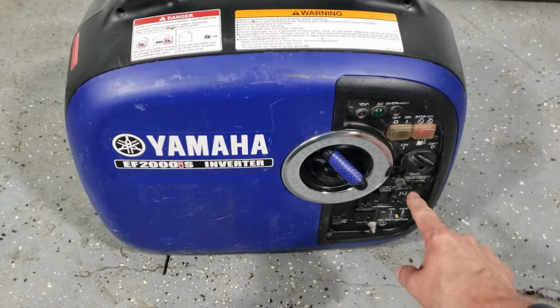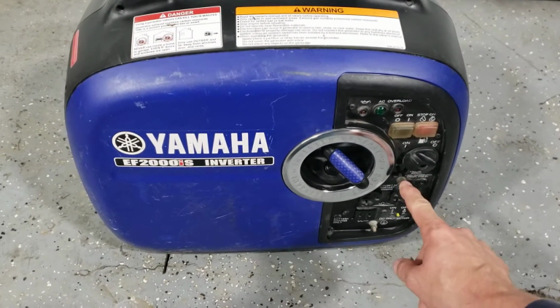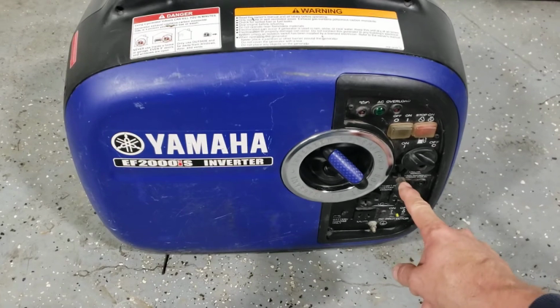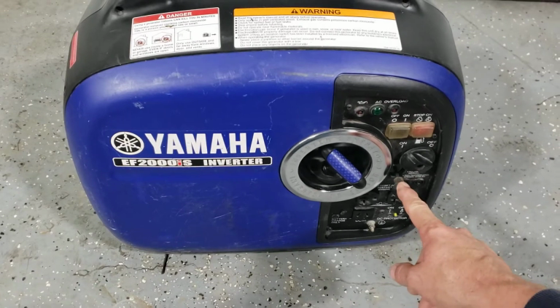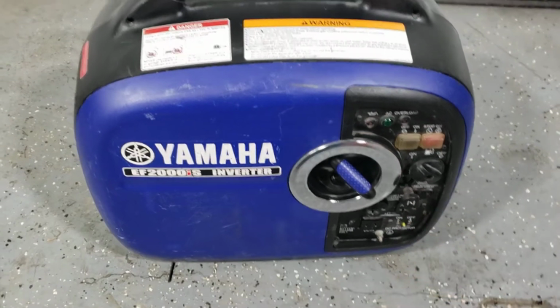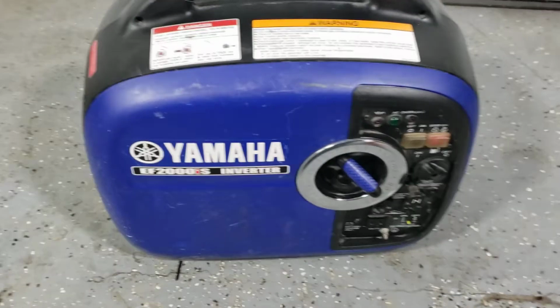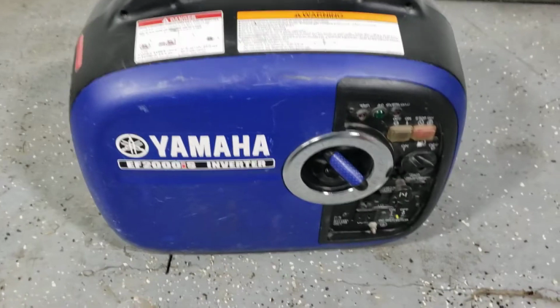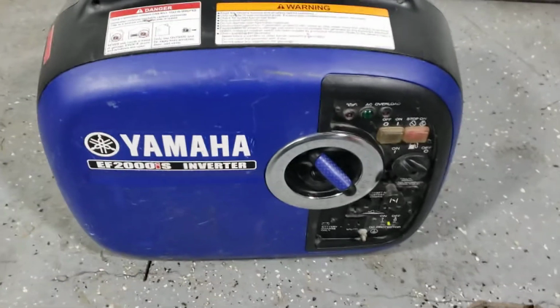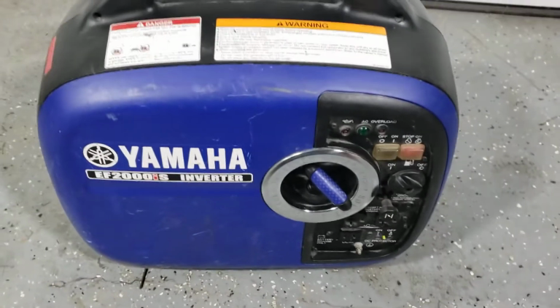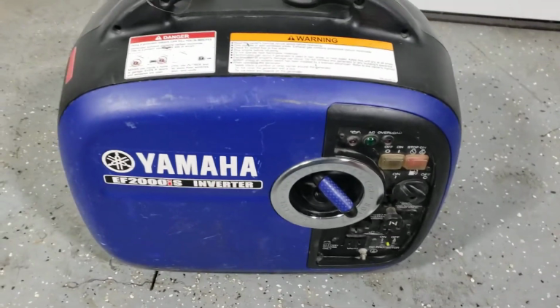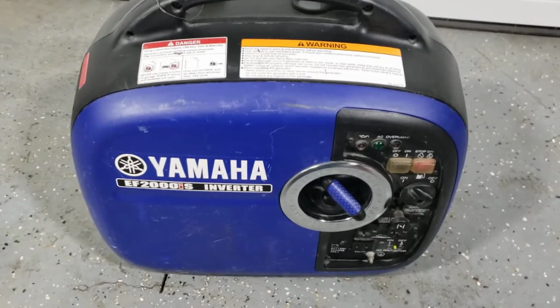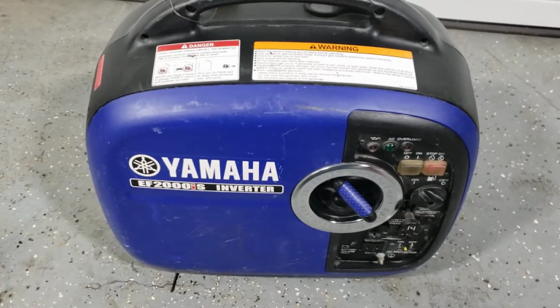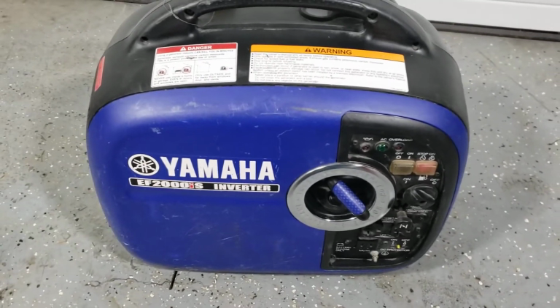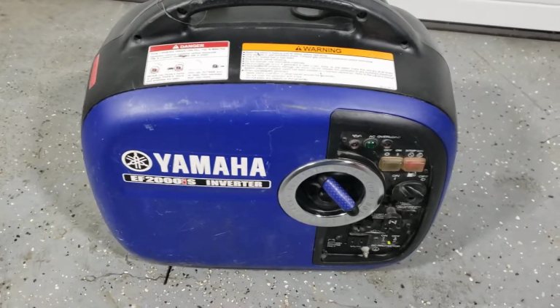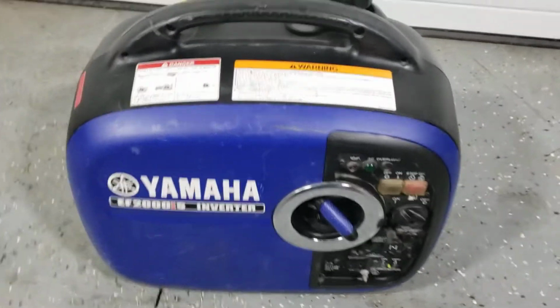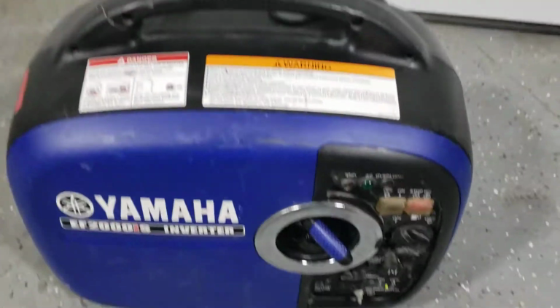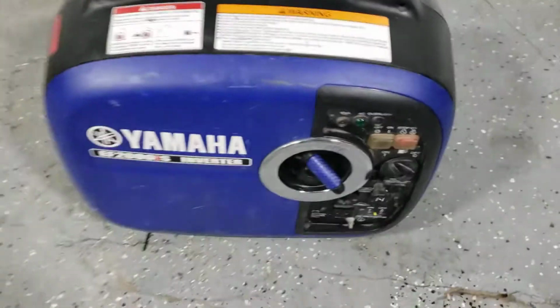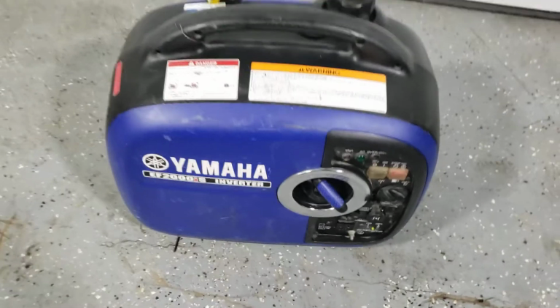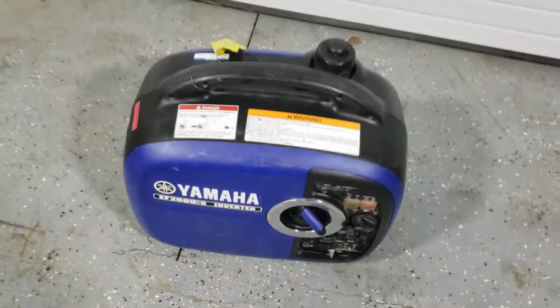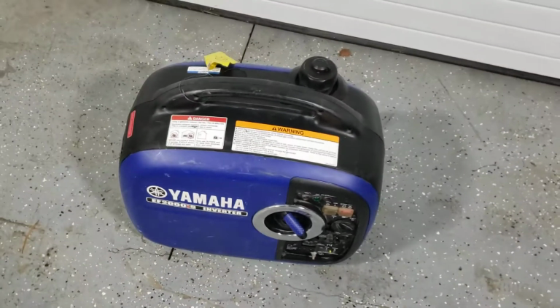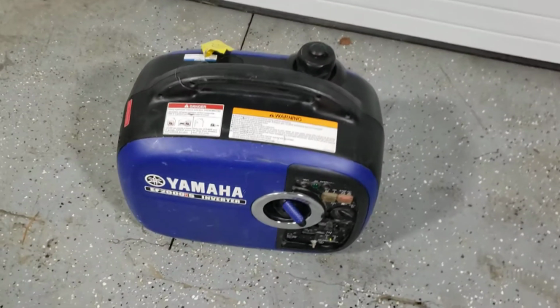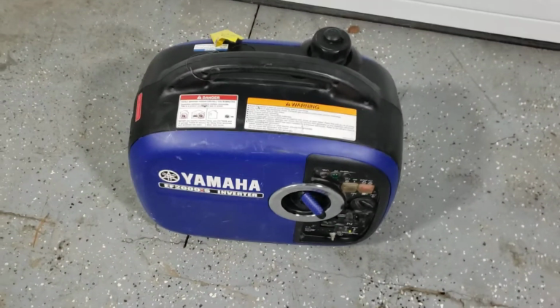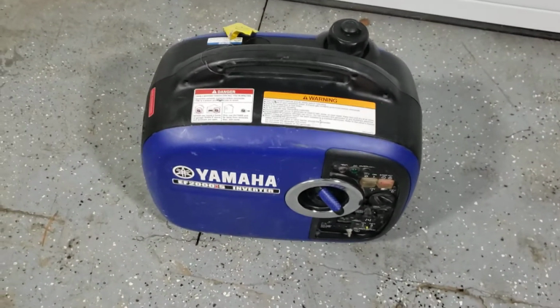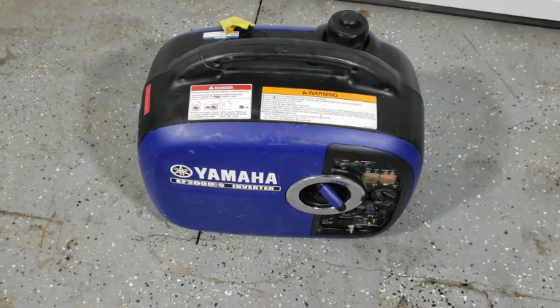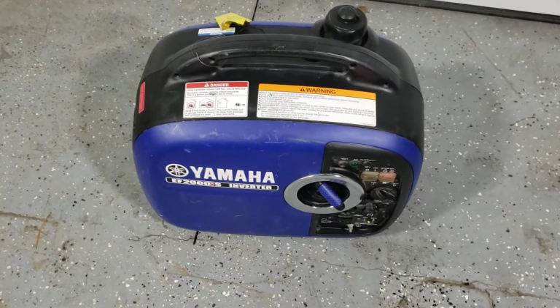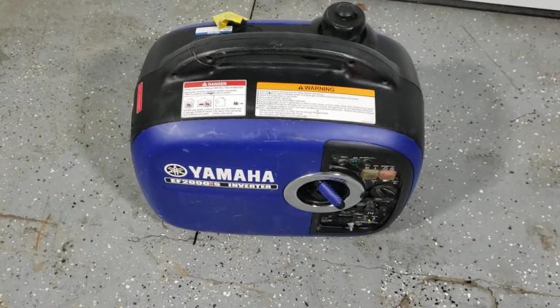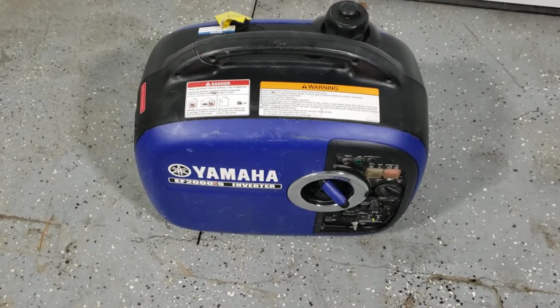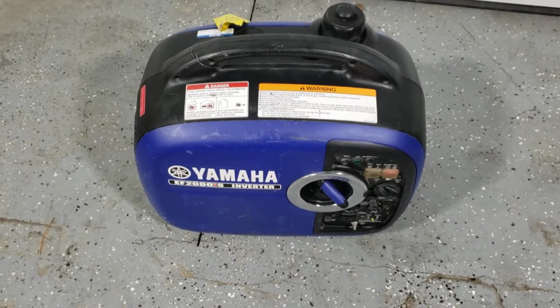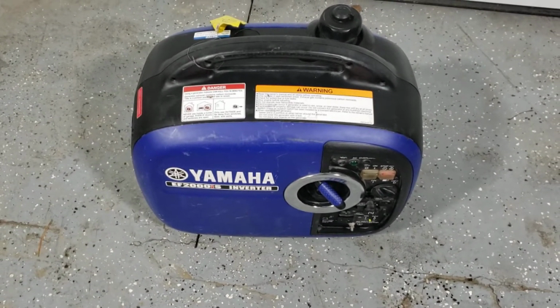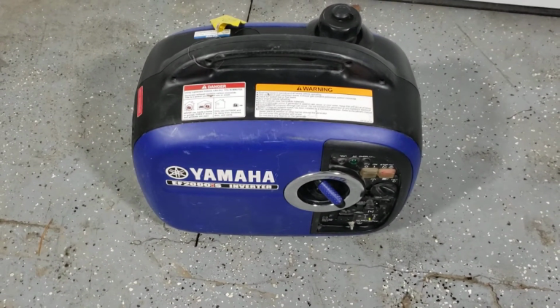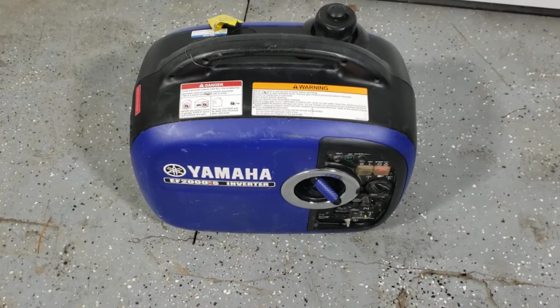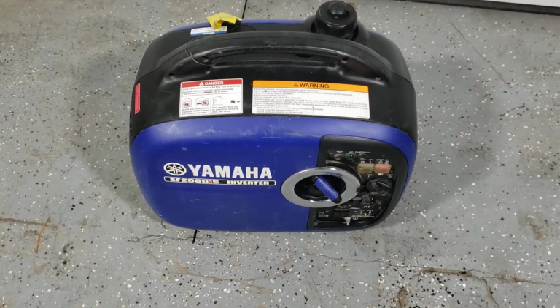Pull the choke out. Make sure the generator is on a firm, level surface. You'd also want to check the oil level in the back of the generator, but we'll cover that separately.